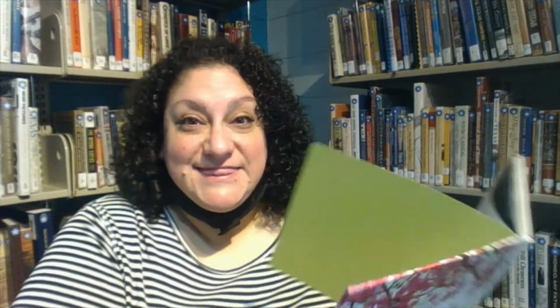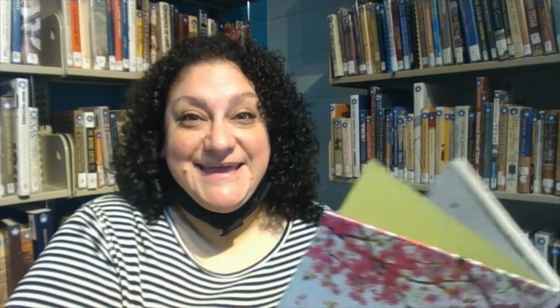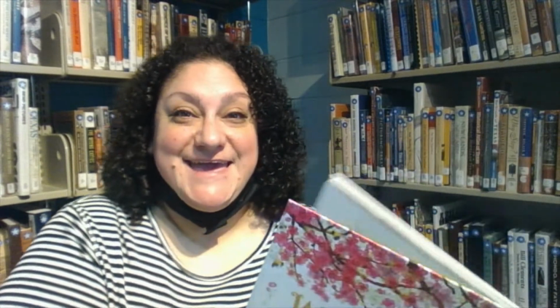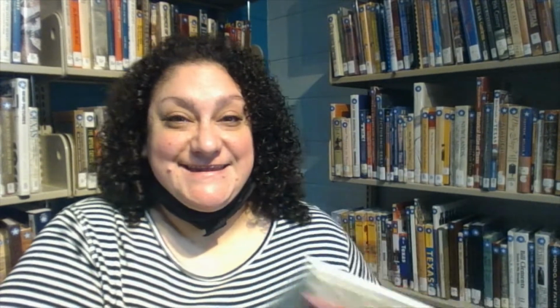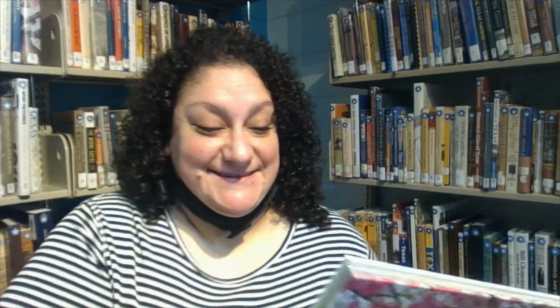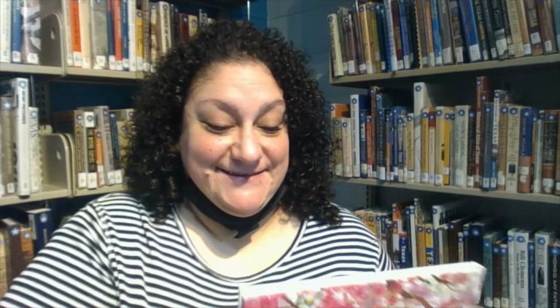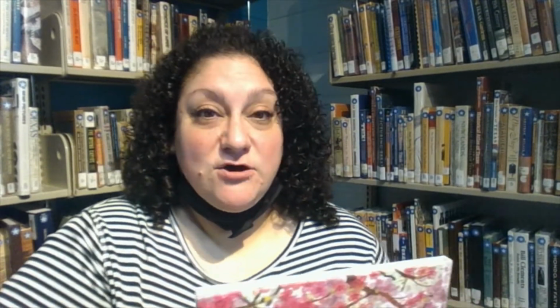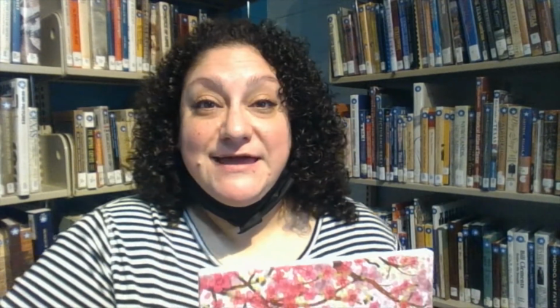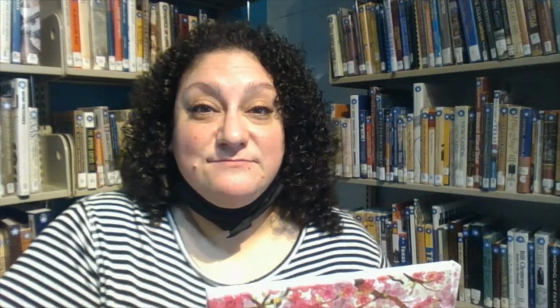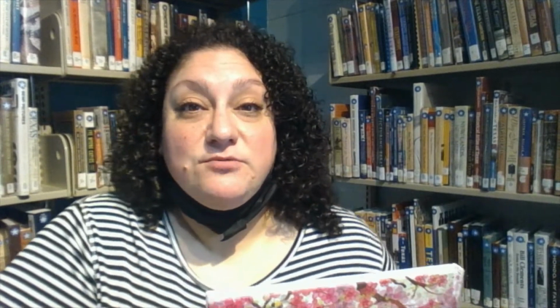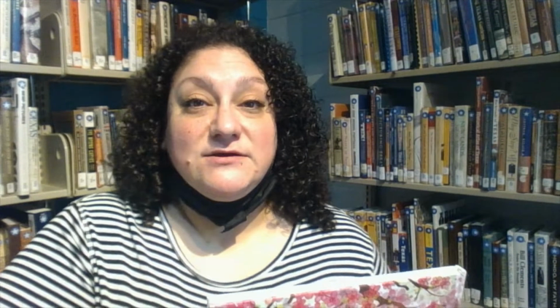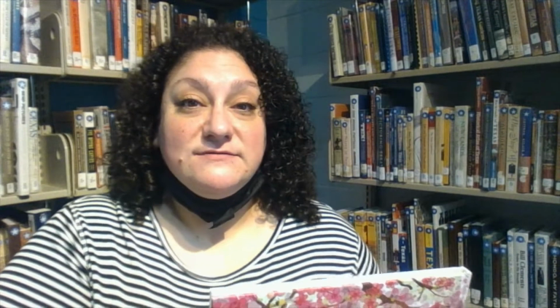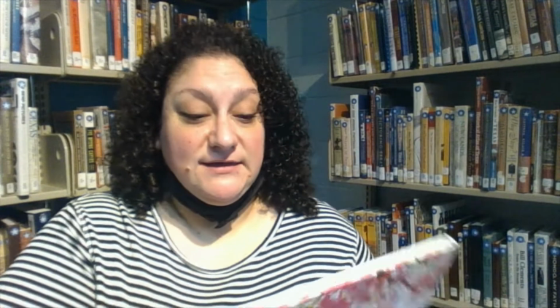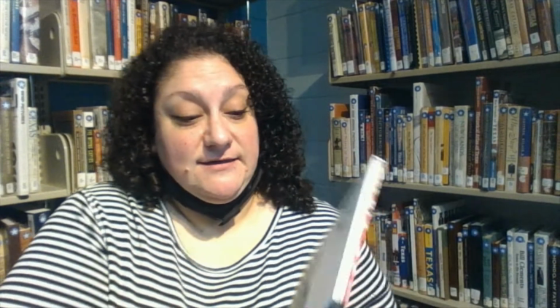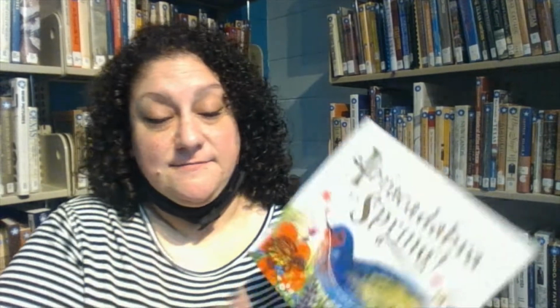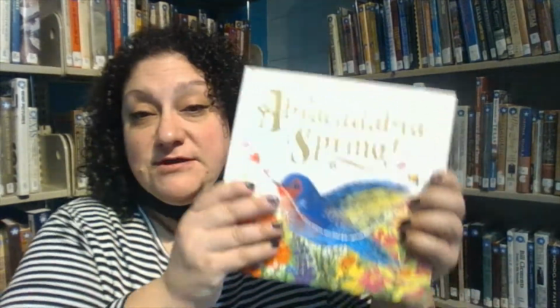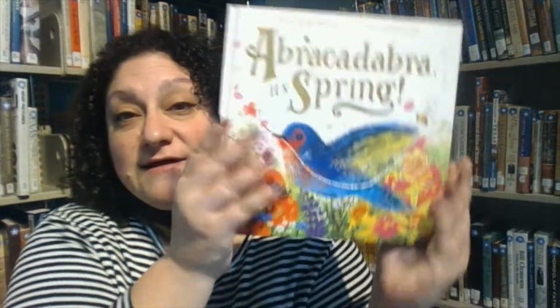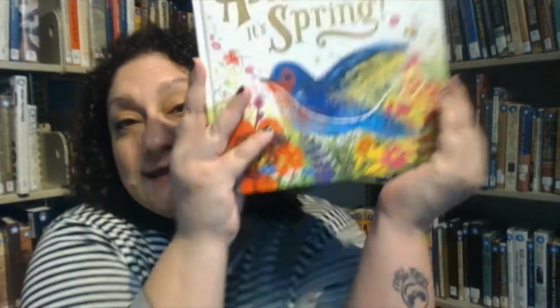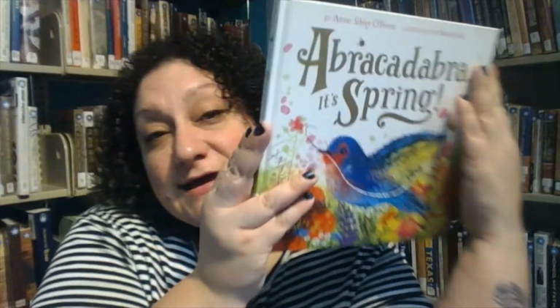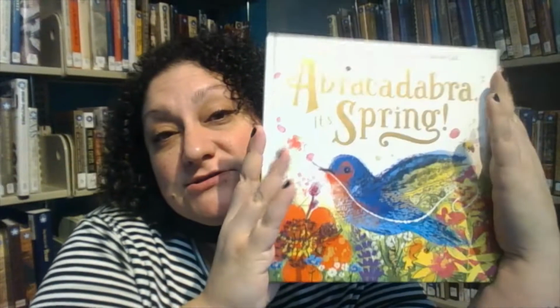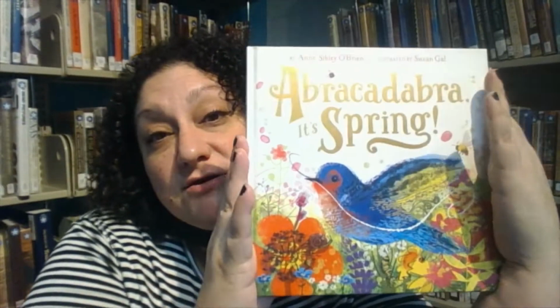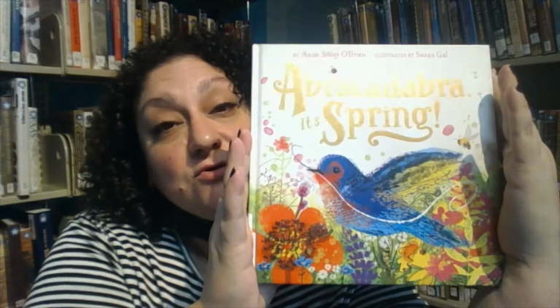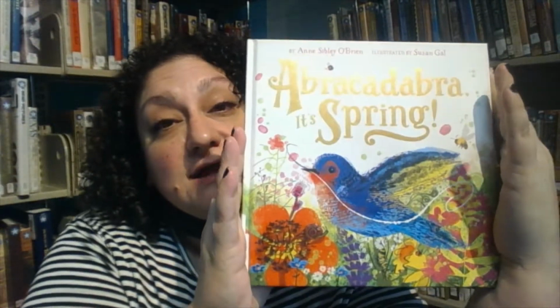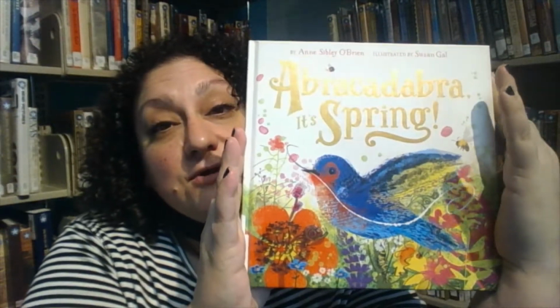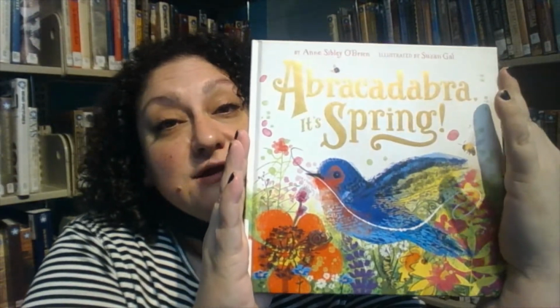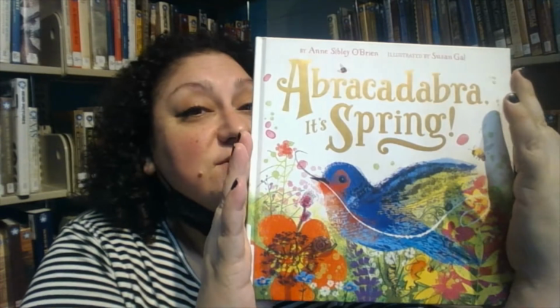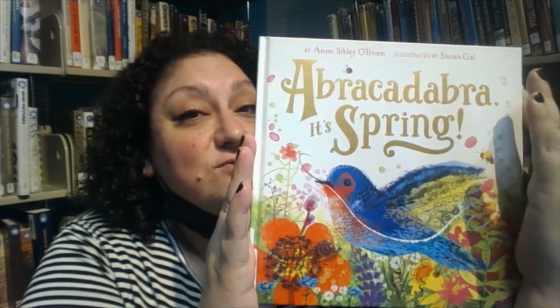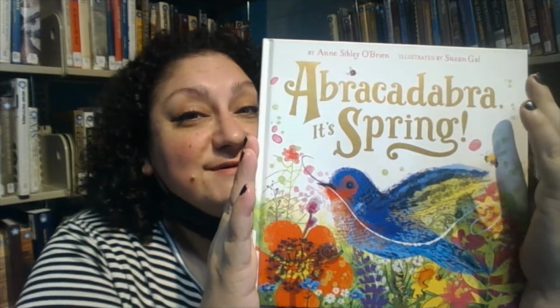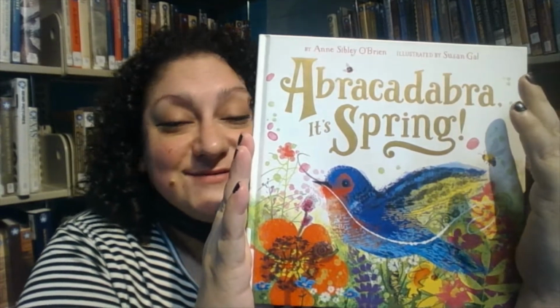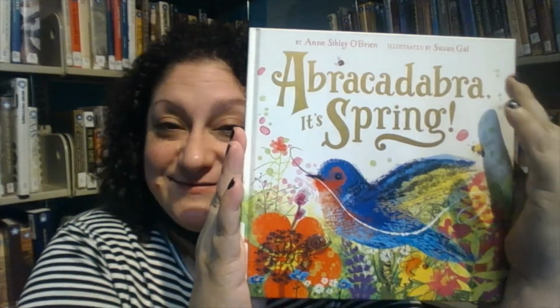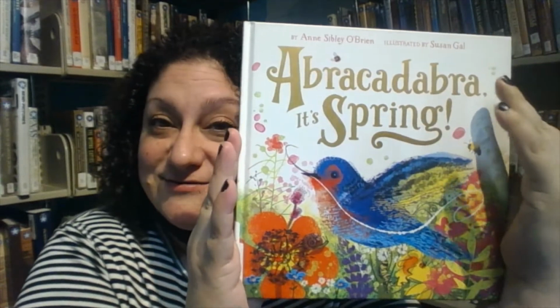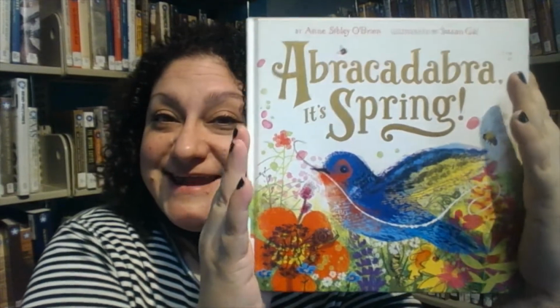The end. Well, I hope you liked this book, boys and girls. You can find it at your local library or even your local bookstore. Go check it out!